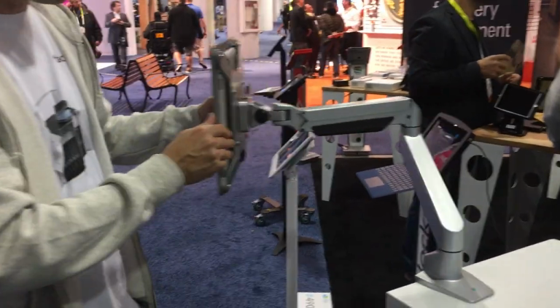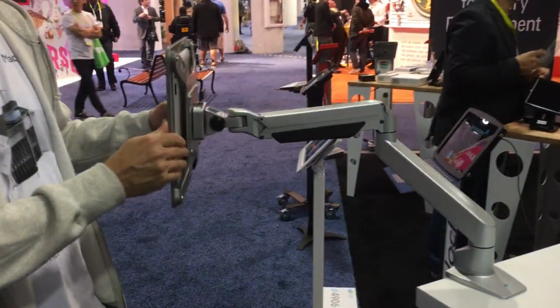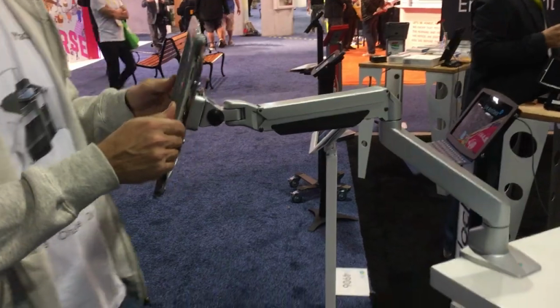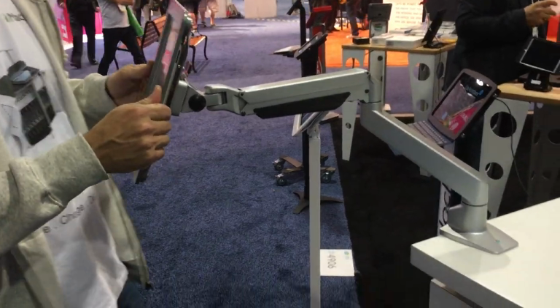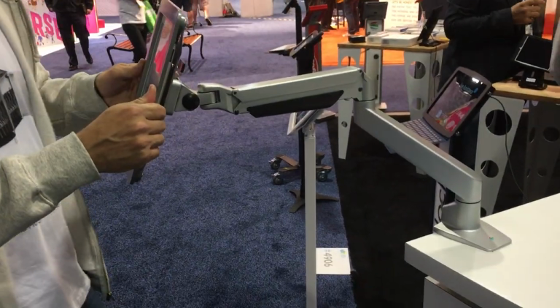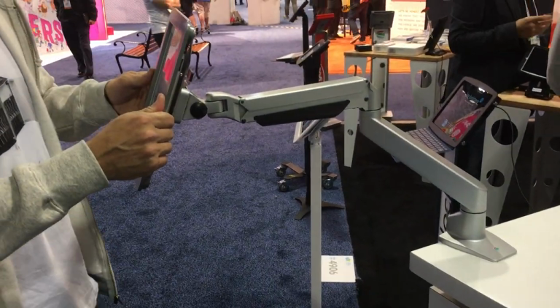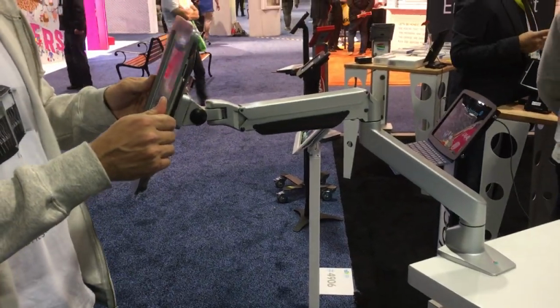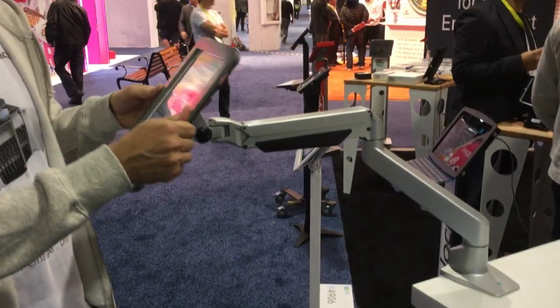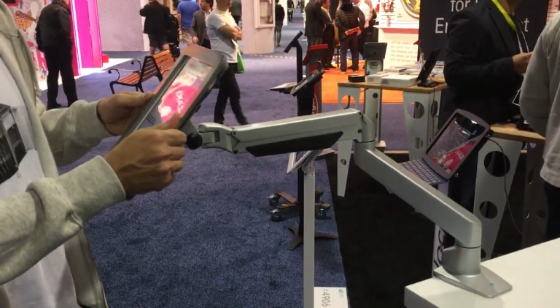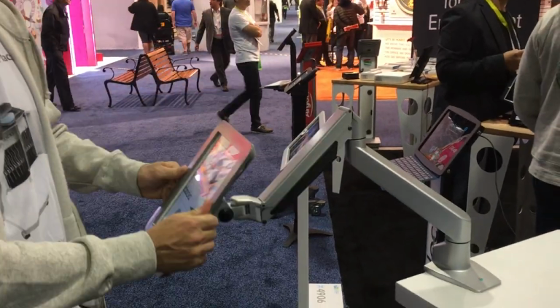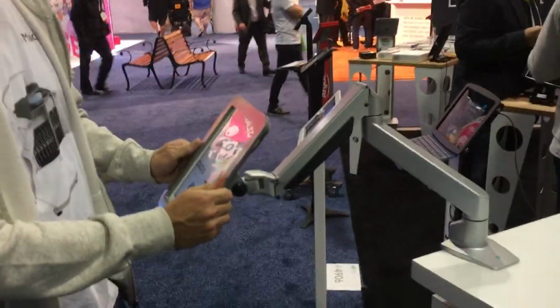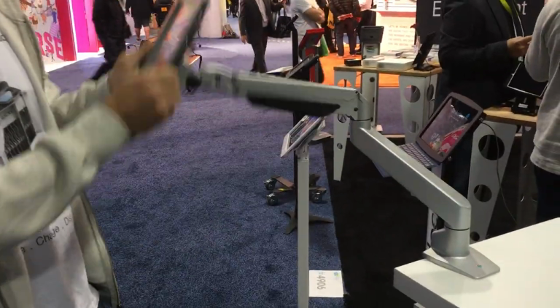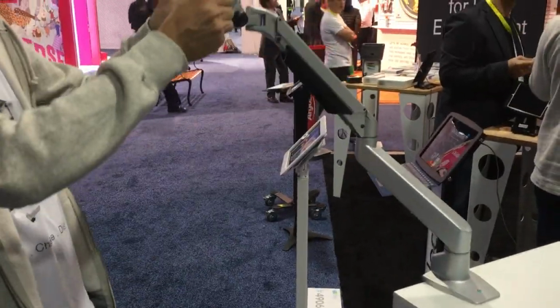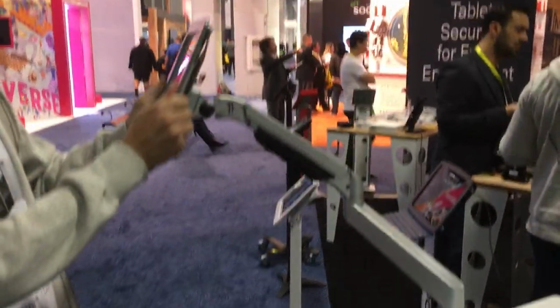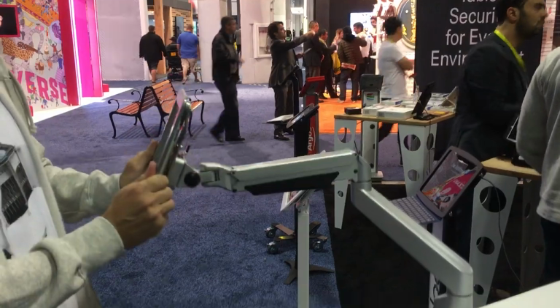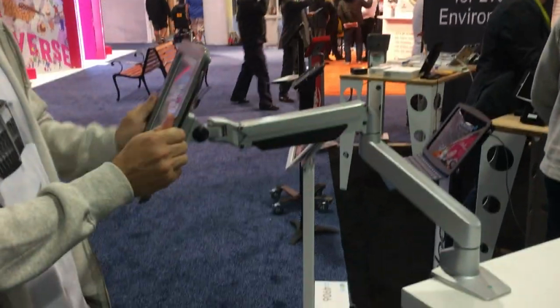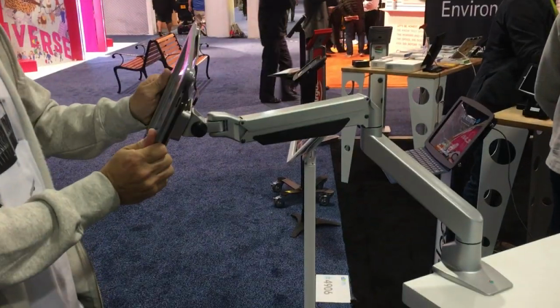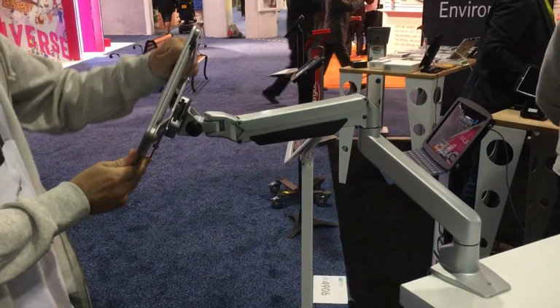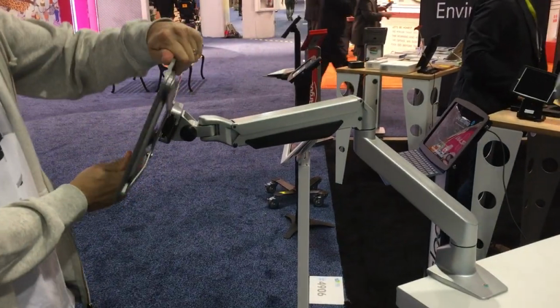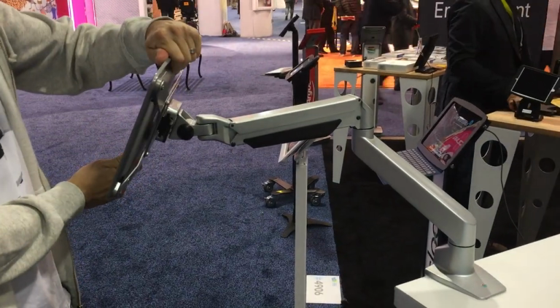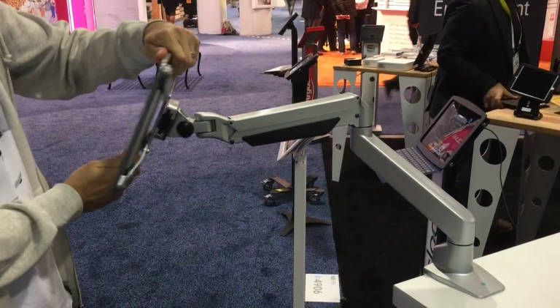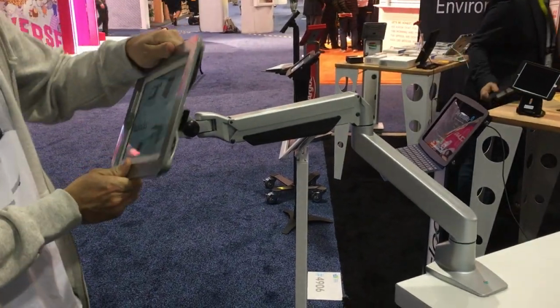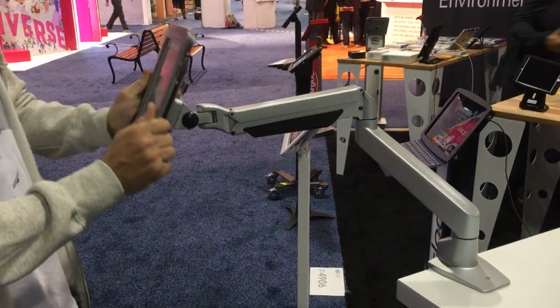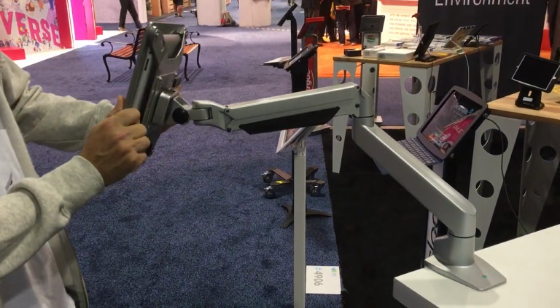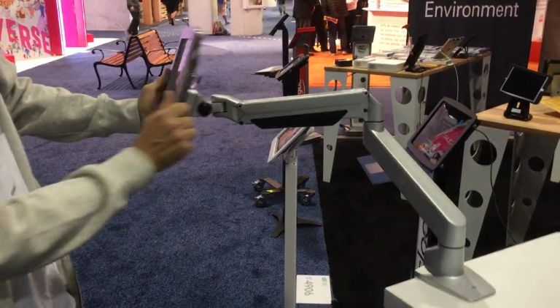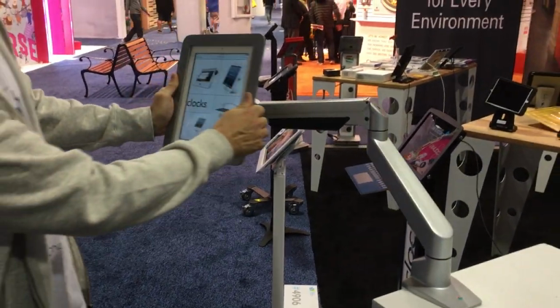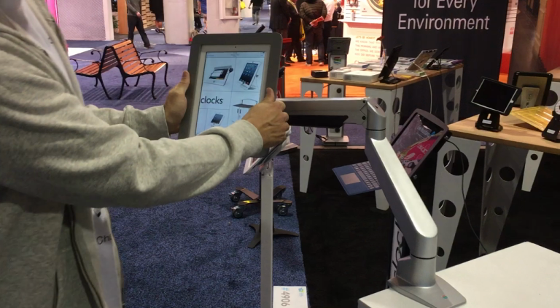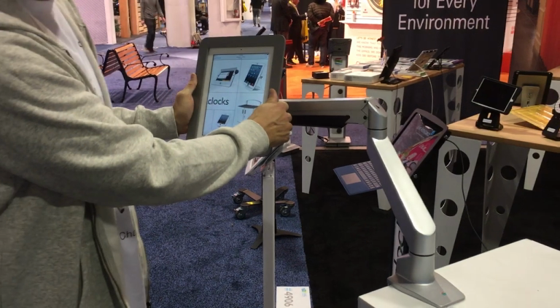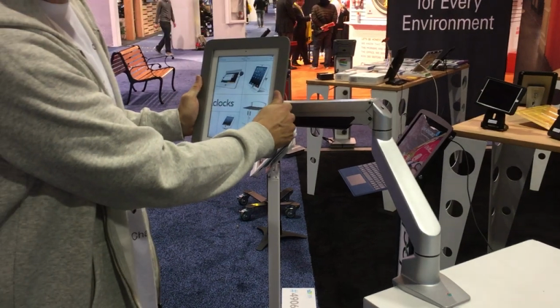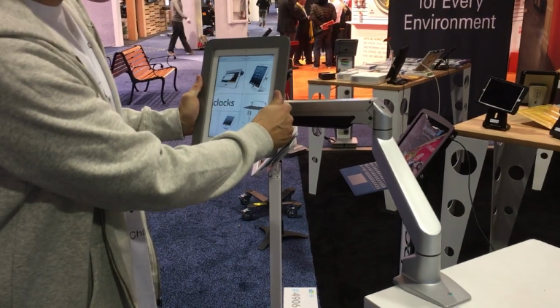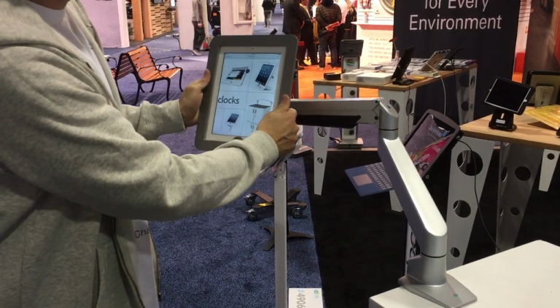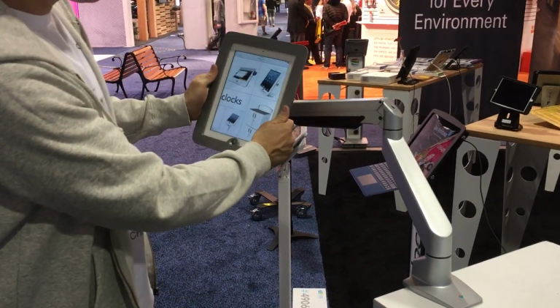It reaches all the way out here — hence the namesake — as well as dropping up, down, and rotating to landscape or portrait. It's a very versatile unit here.